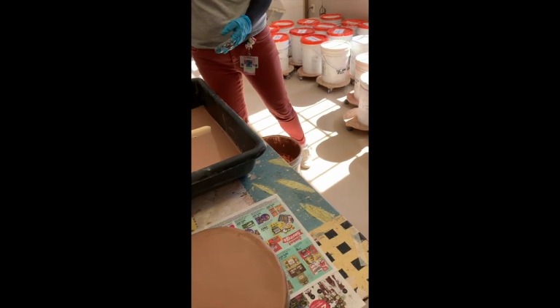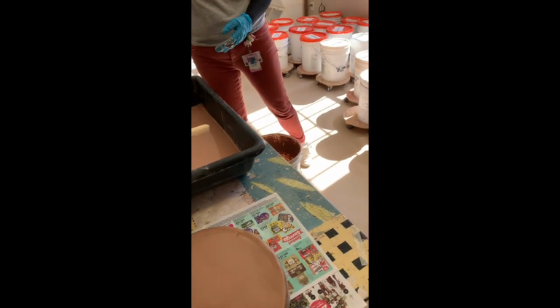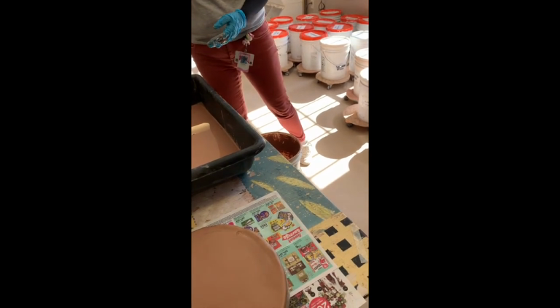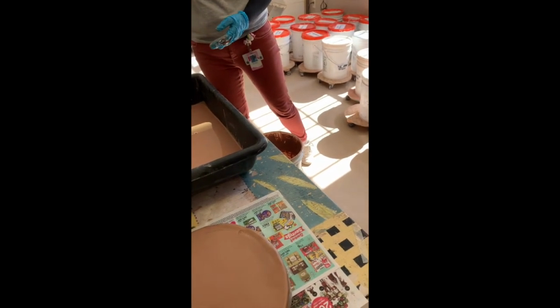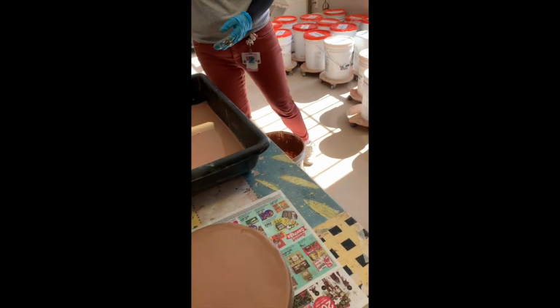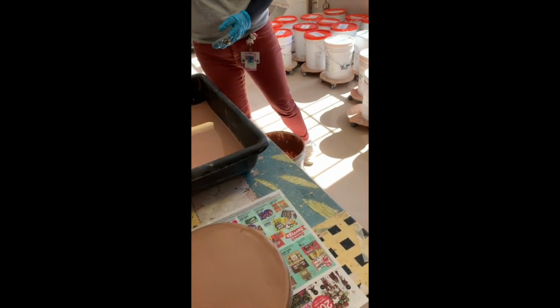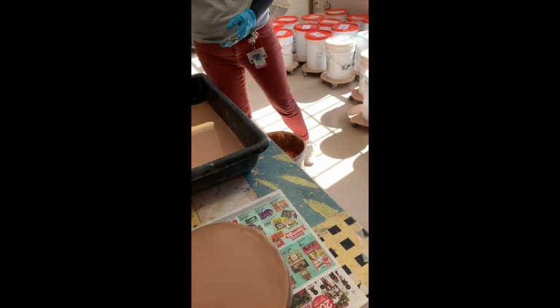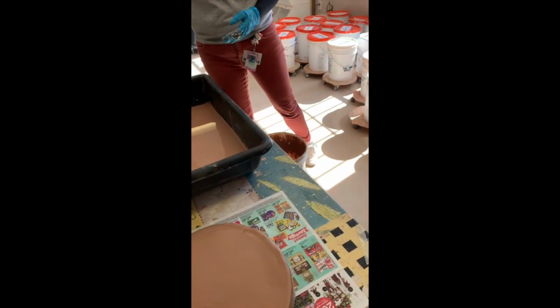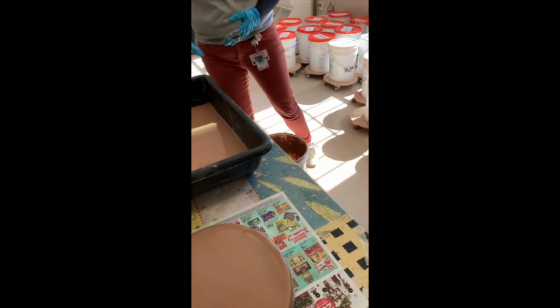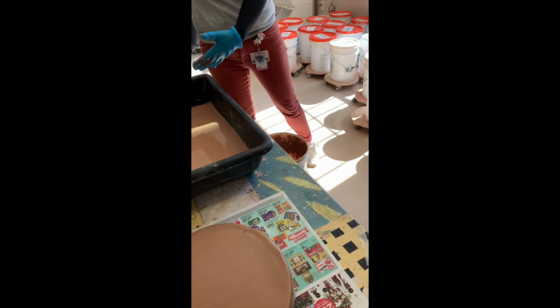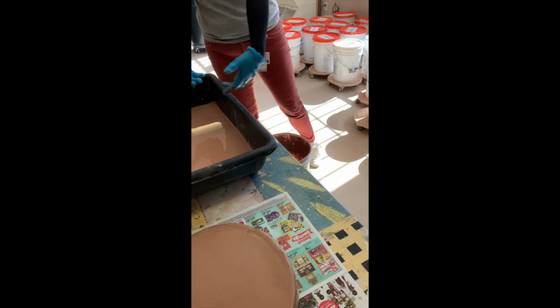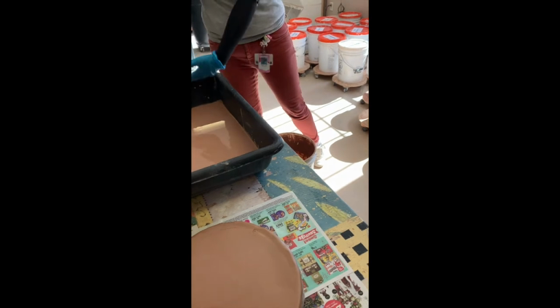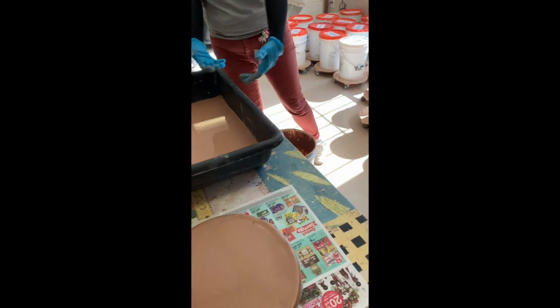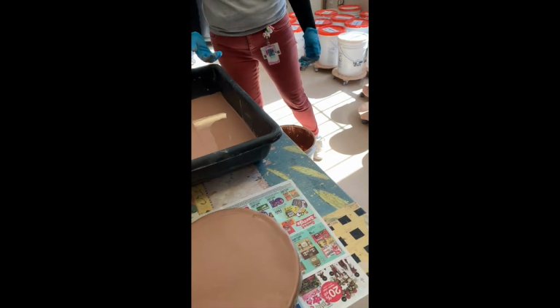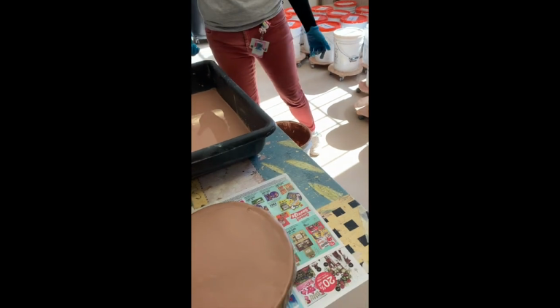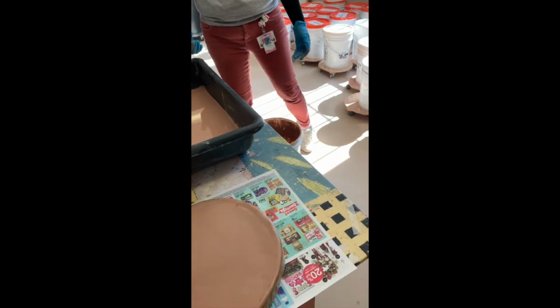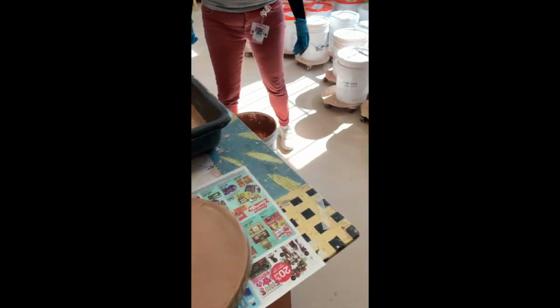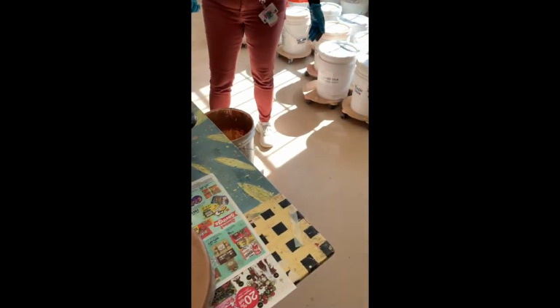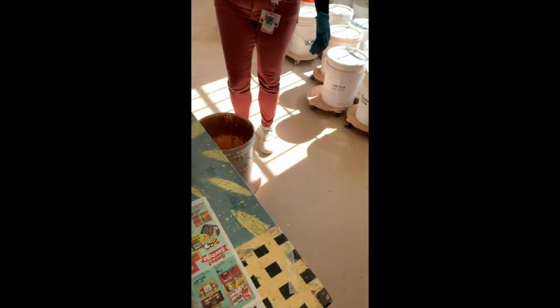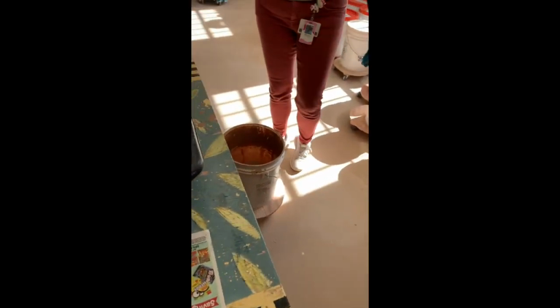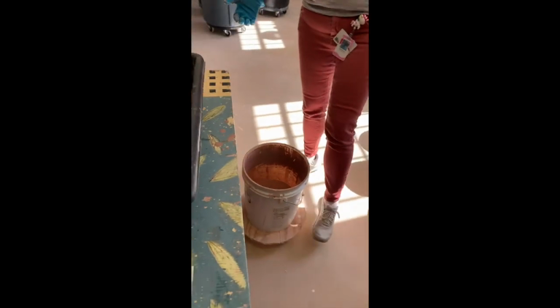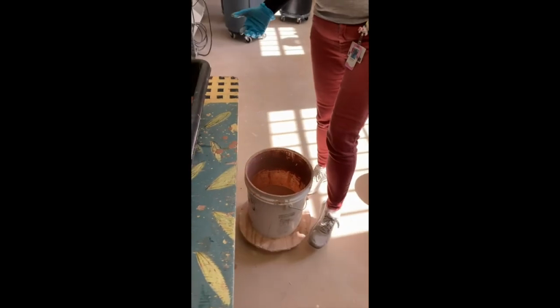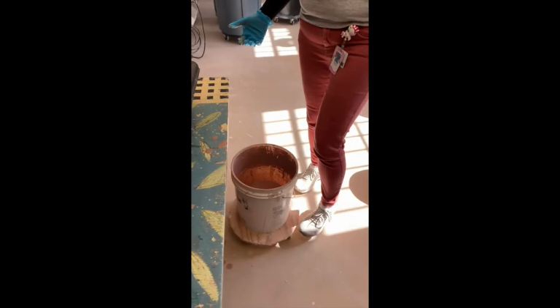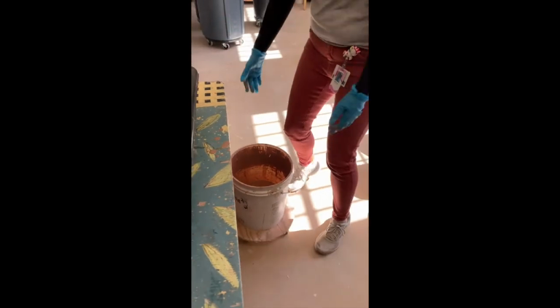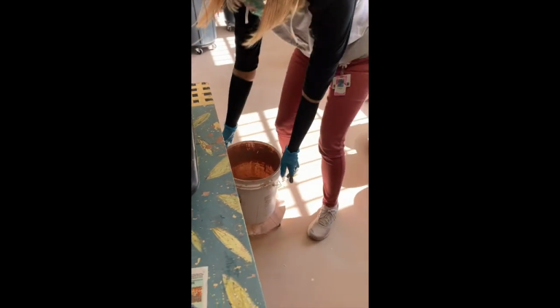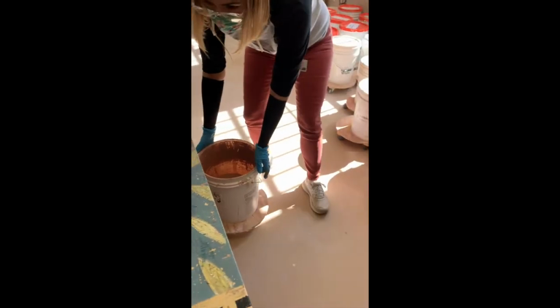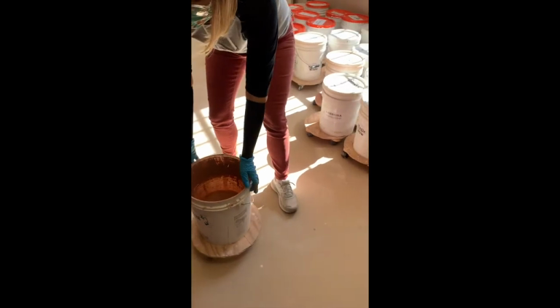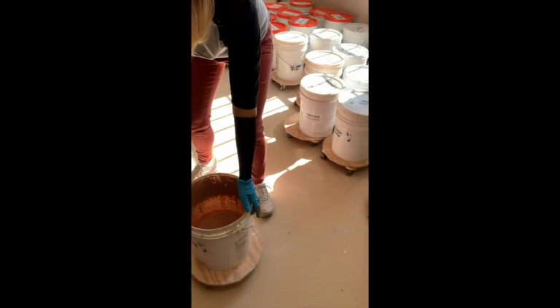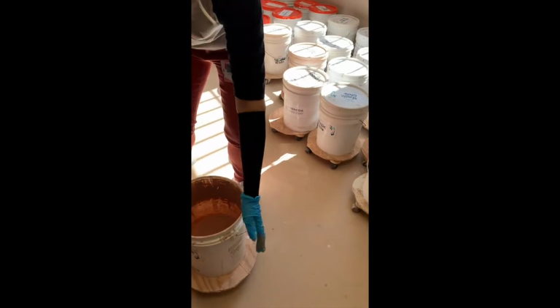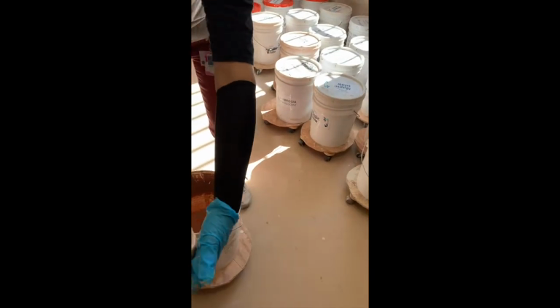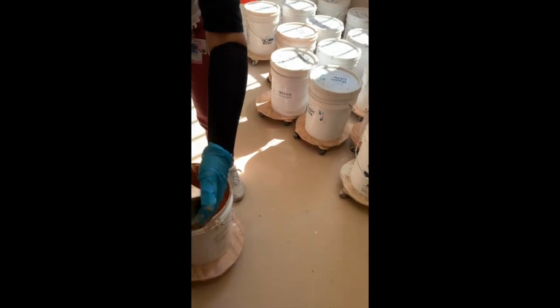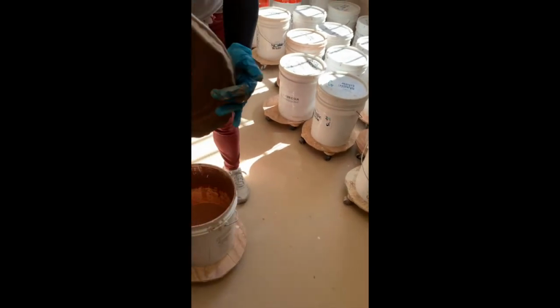Before starting to dip-glaze, it's a good idea to wash your pot after it's been bisque-fired — it can be very dusty and you don't want that dust to prevent the glaze from sticking to your pot.